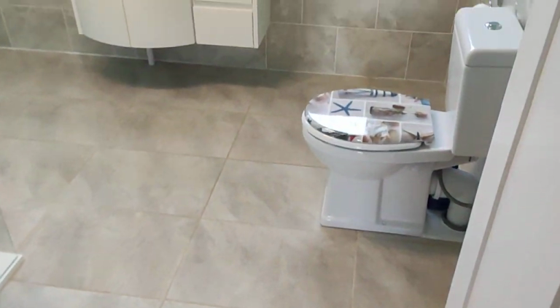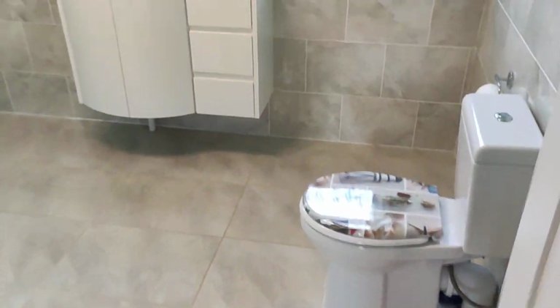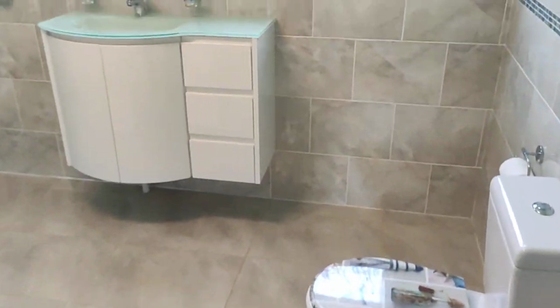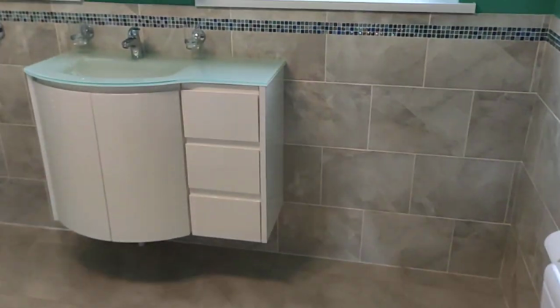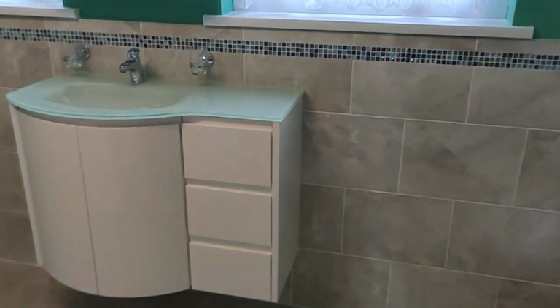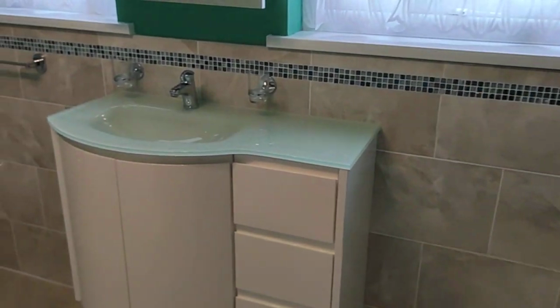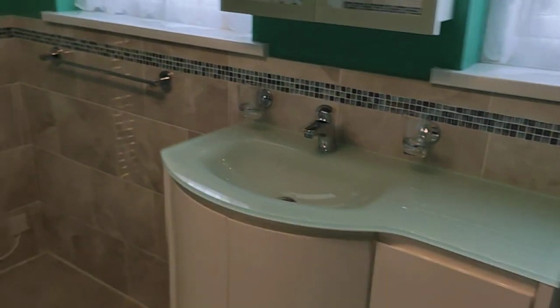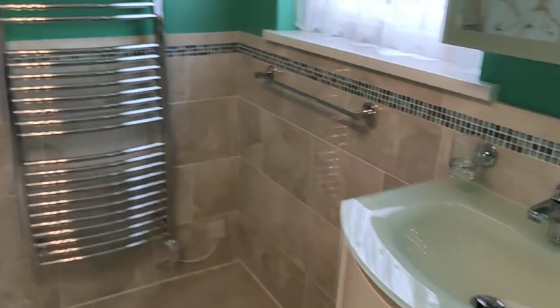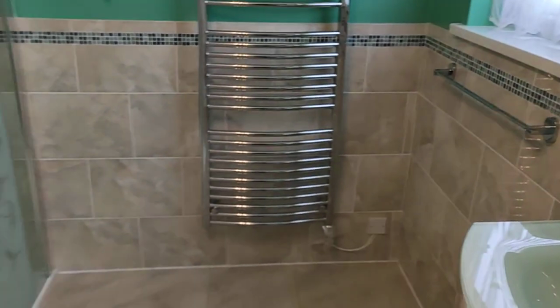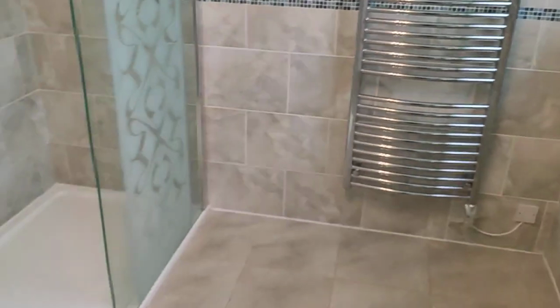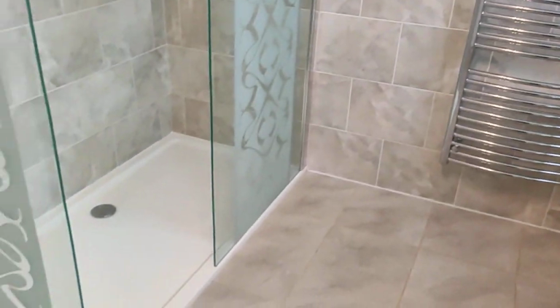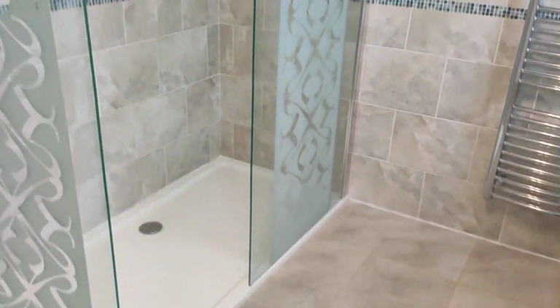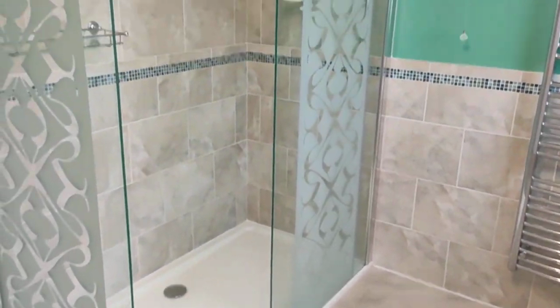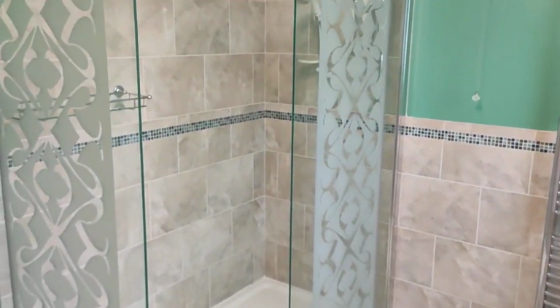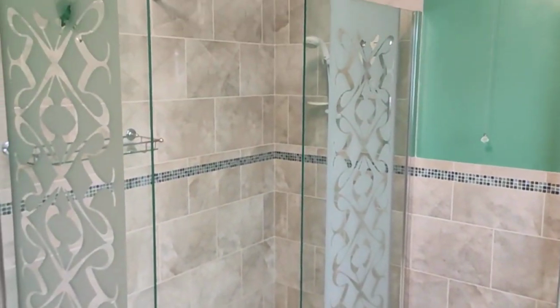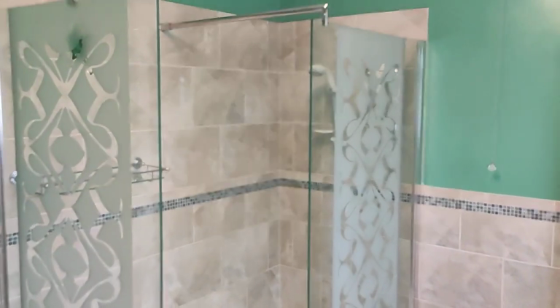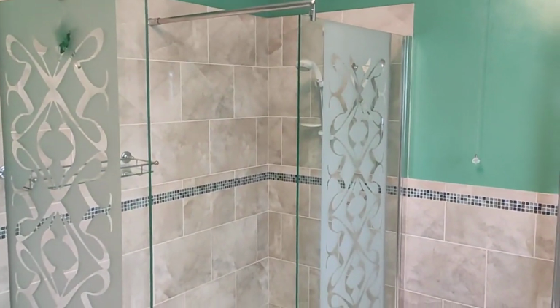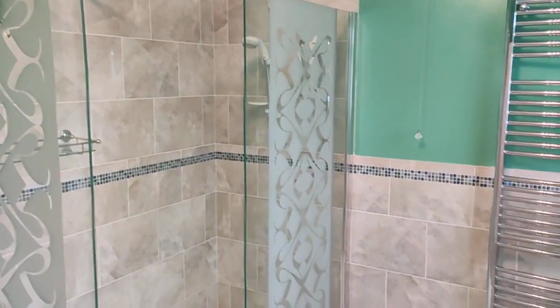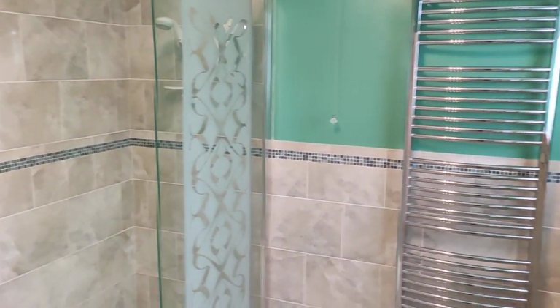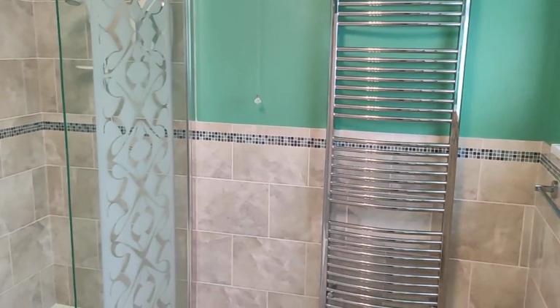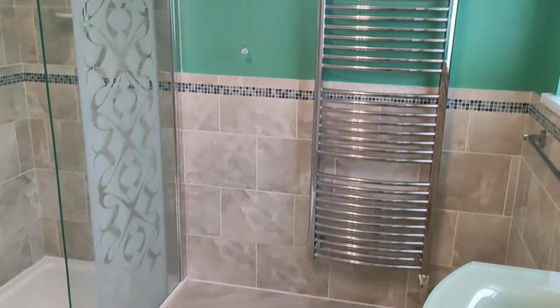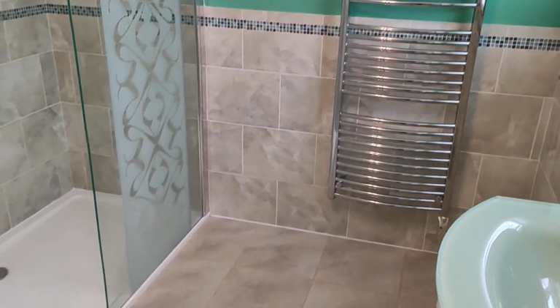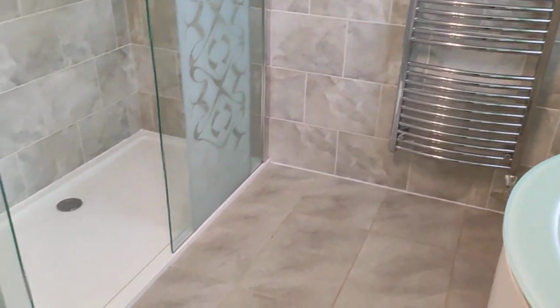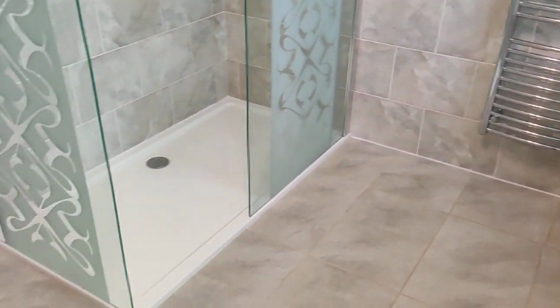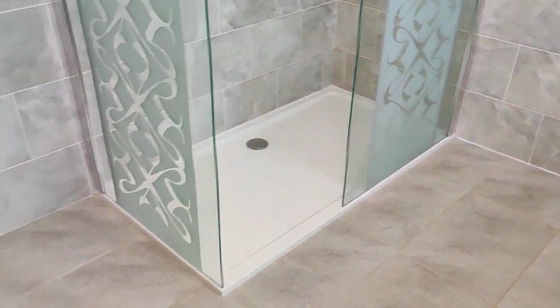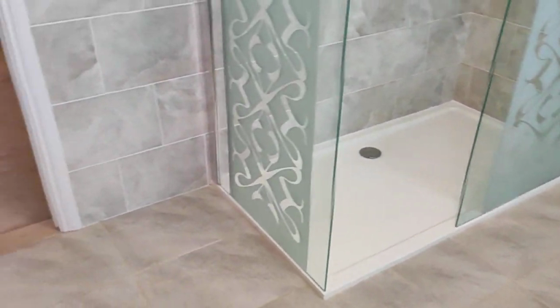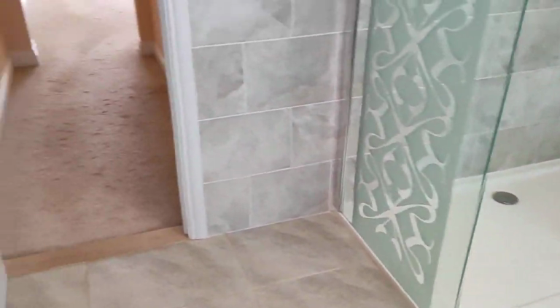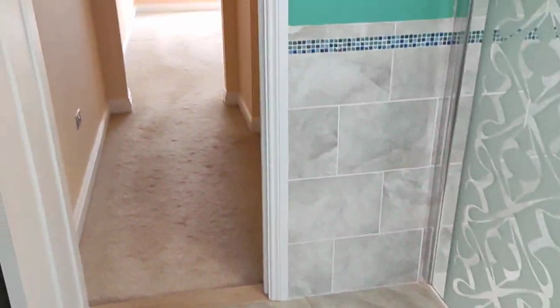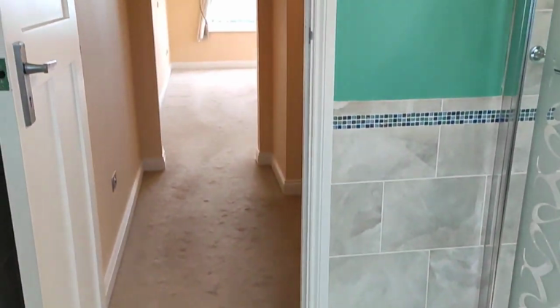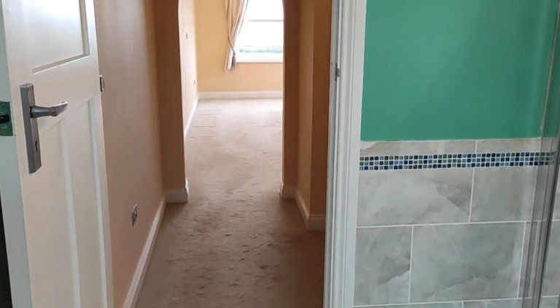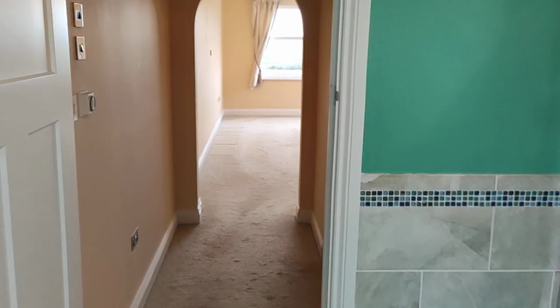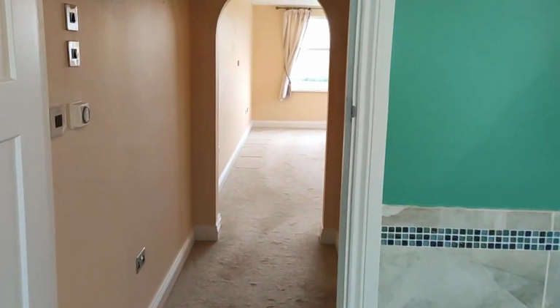As is this huge double shower — fully tiled en suite, walk-in double shower, underfloor heating, towel rail there, all in nice order. That is a fantastic master en suite.